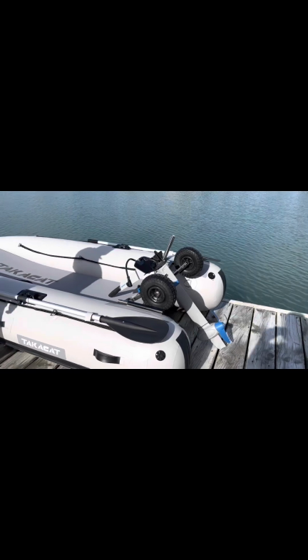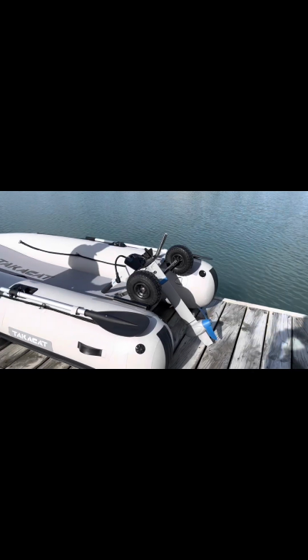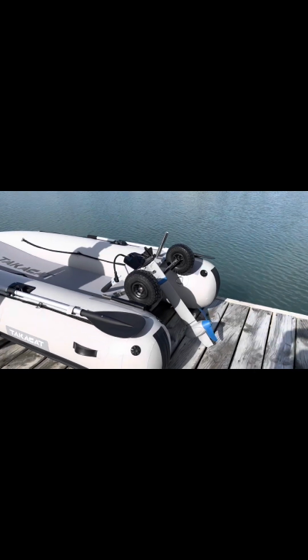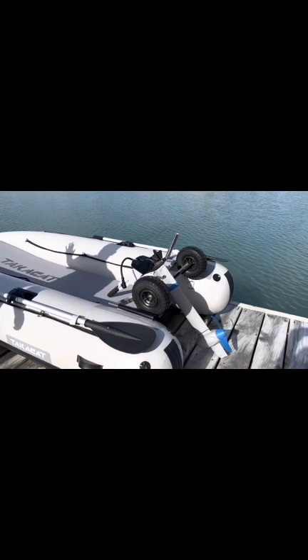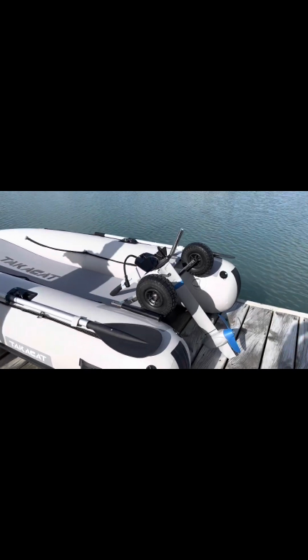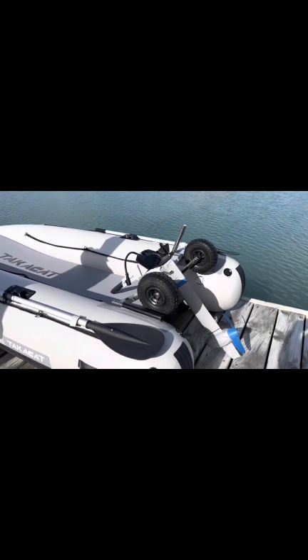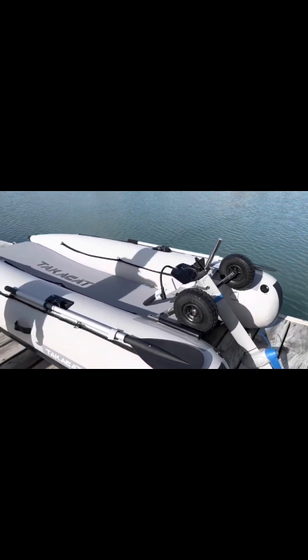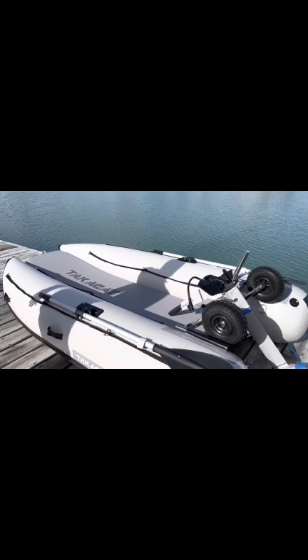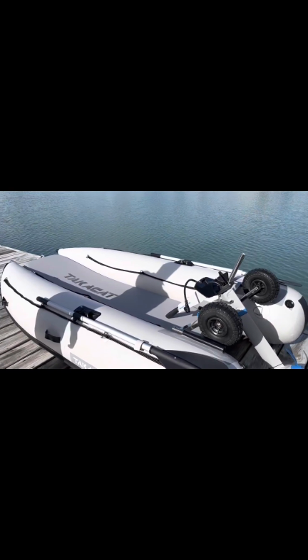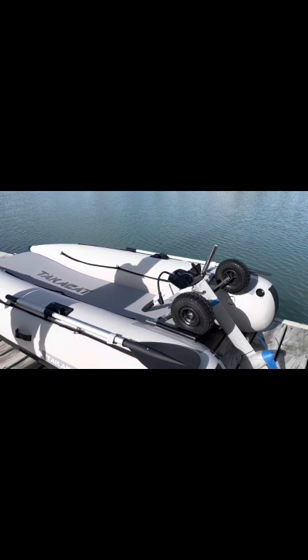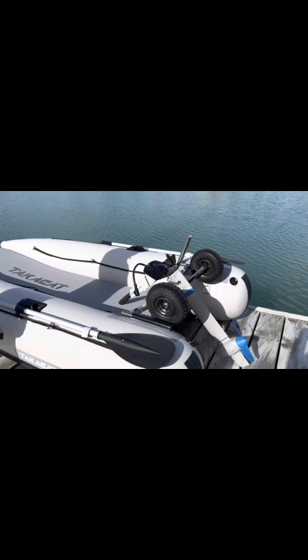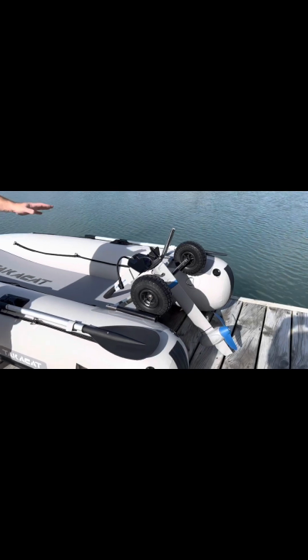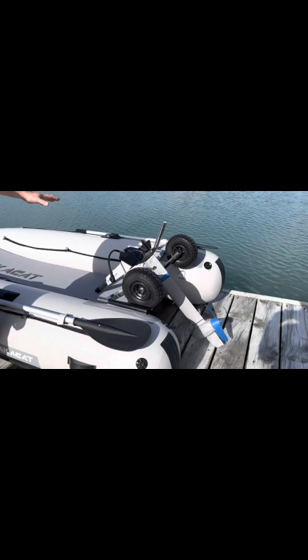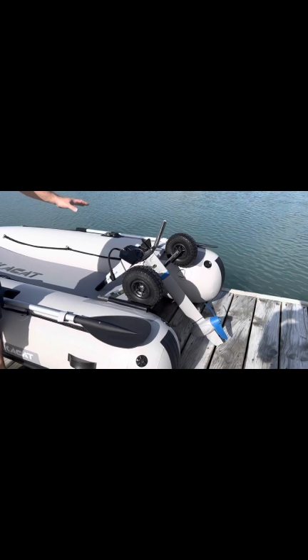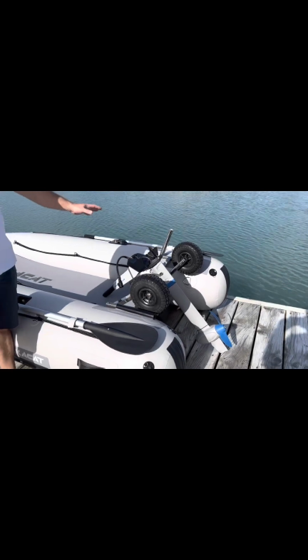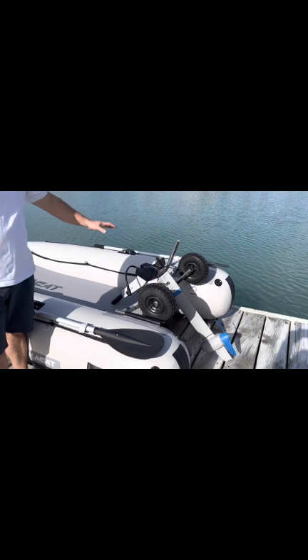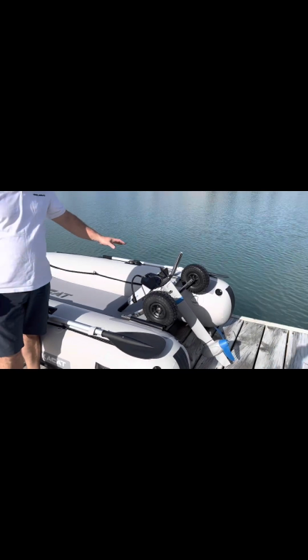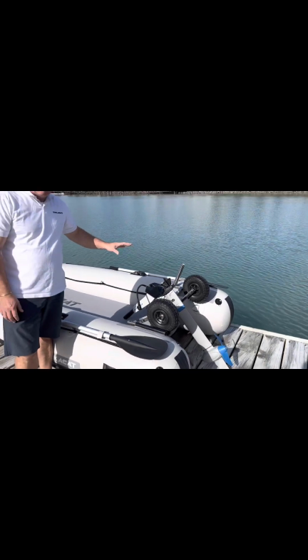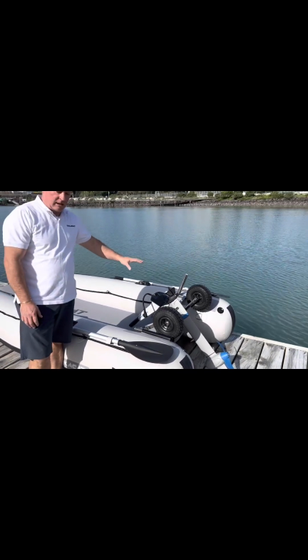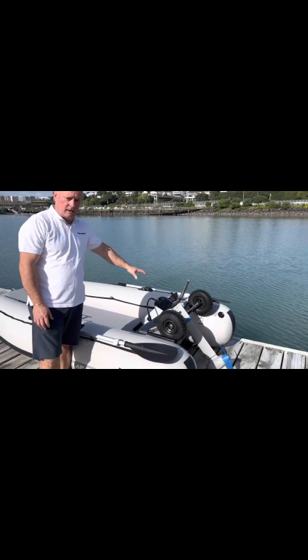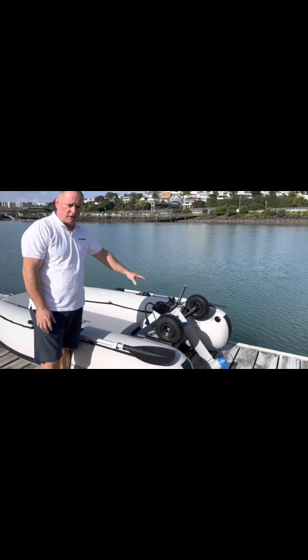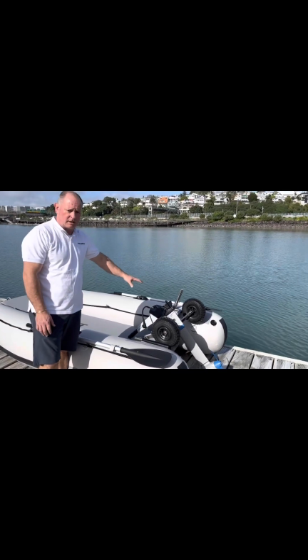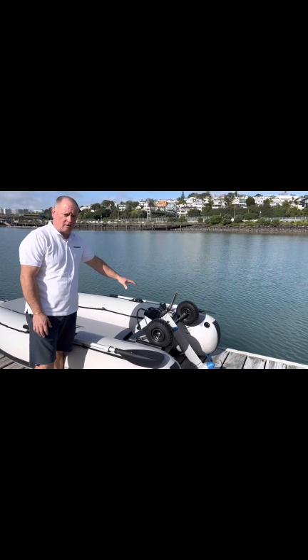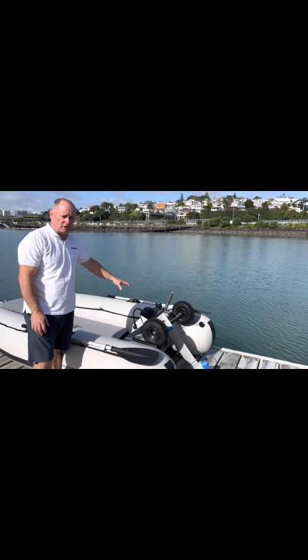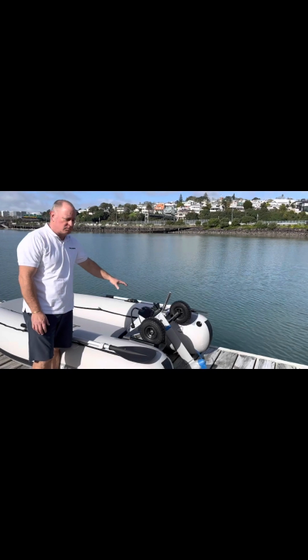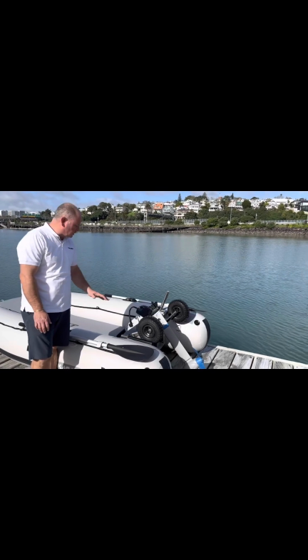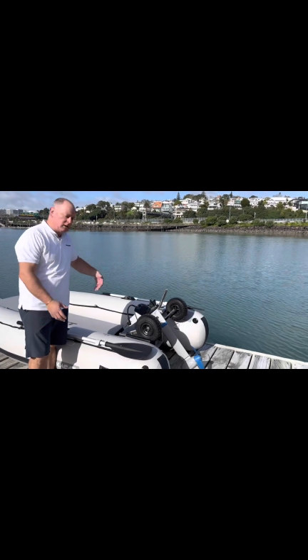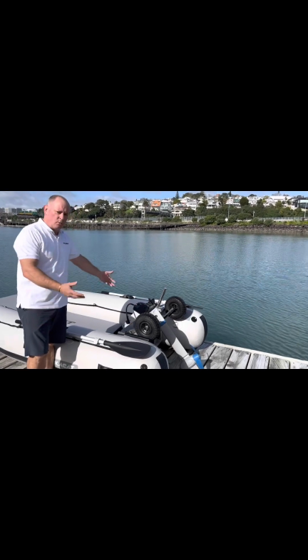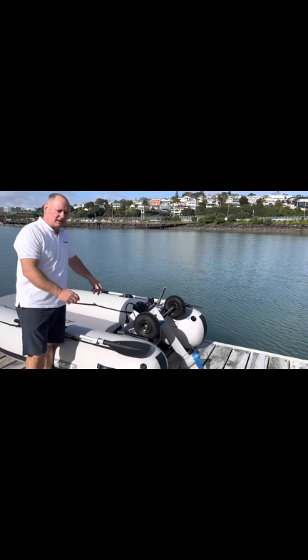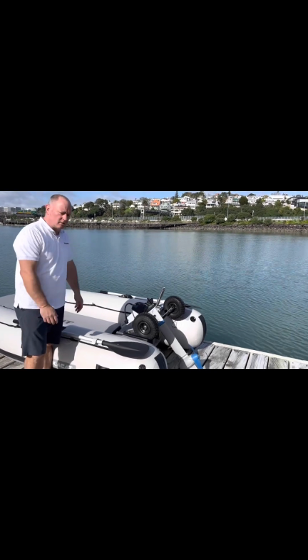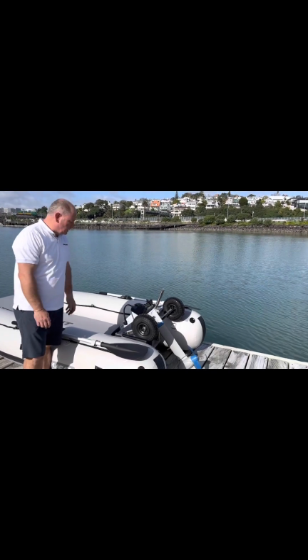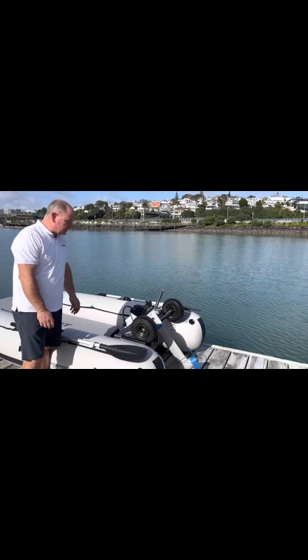So, 3 metre, open bow, open transom. At the moment we've got the ePropulsion leg motor sitting on the transom, just to show you how easy it is to assemble.